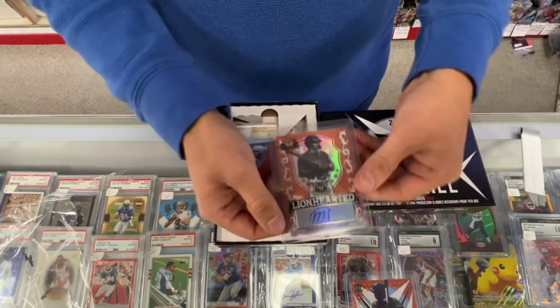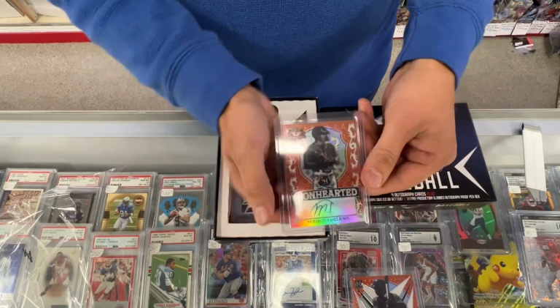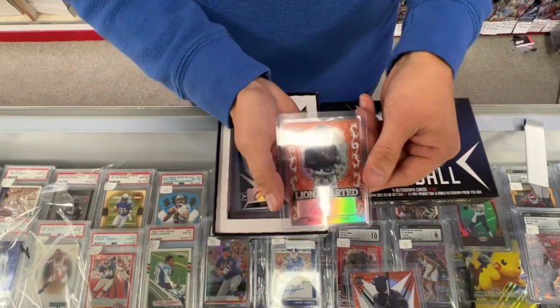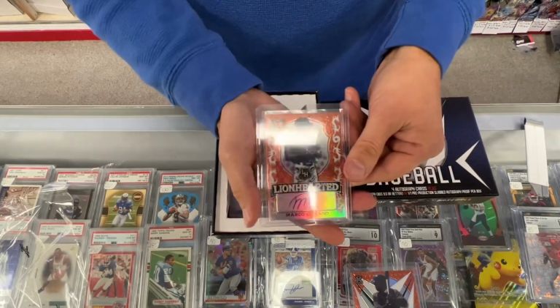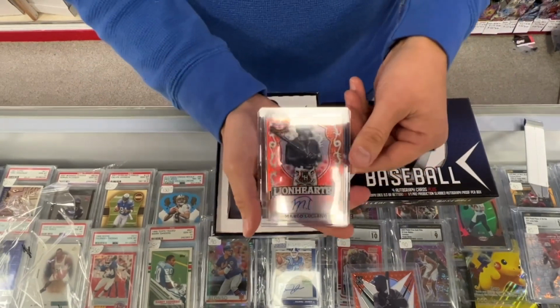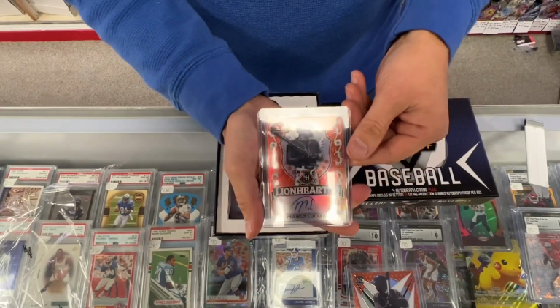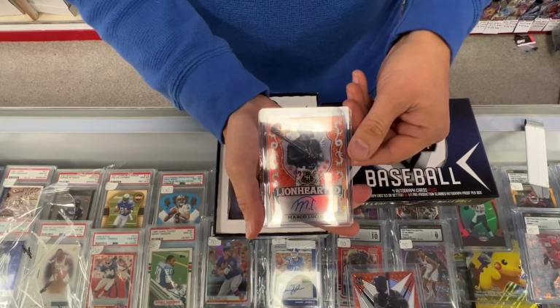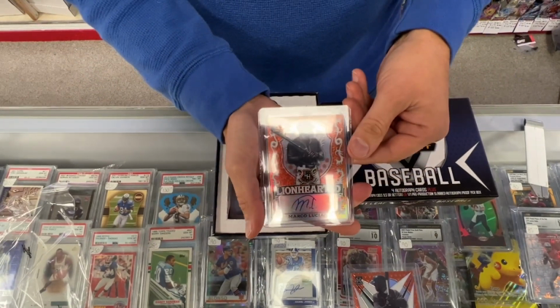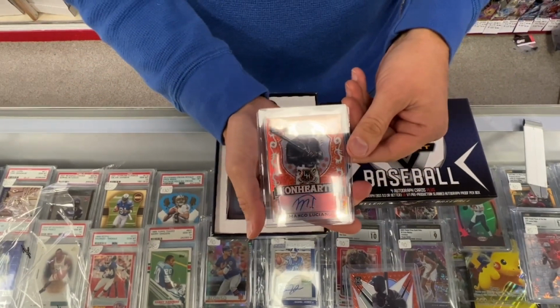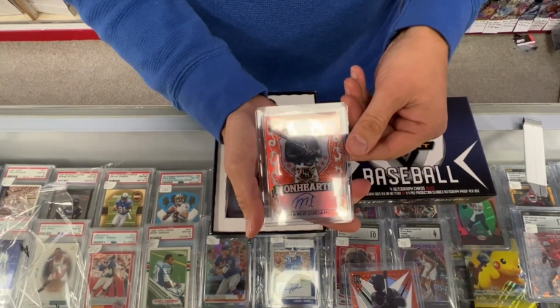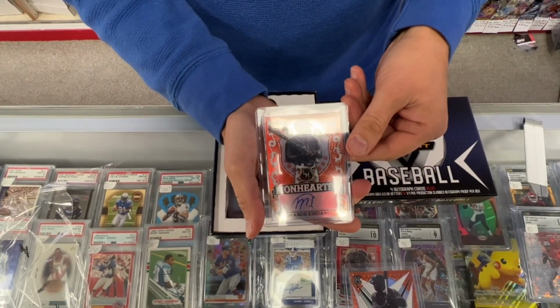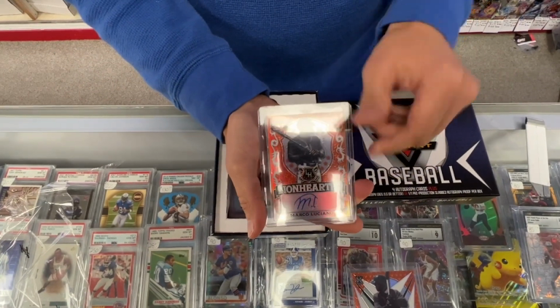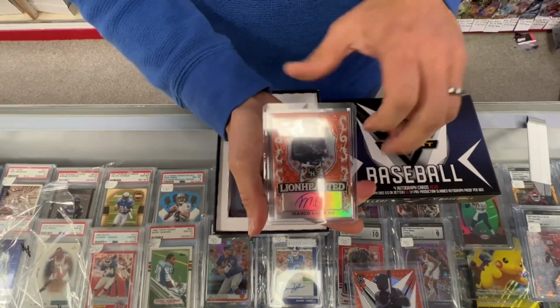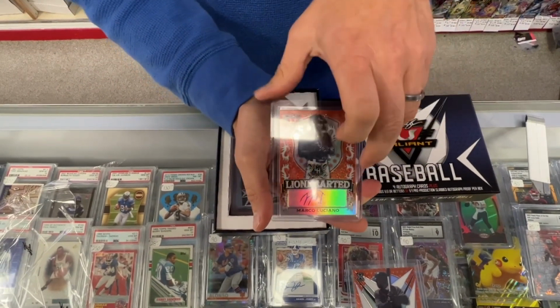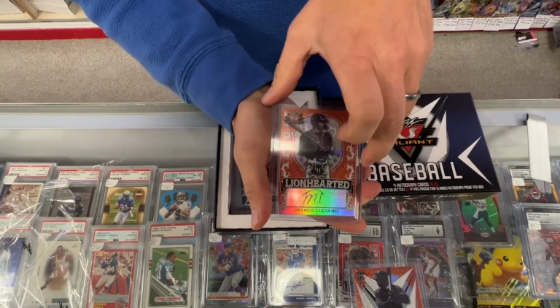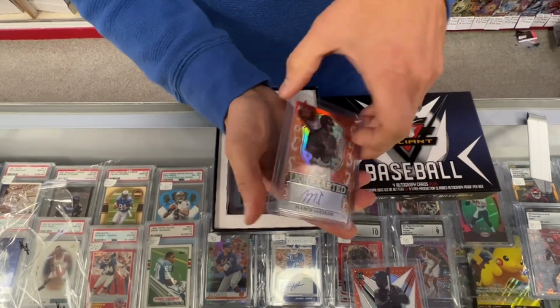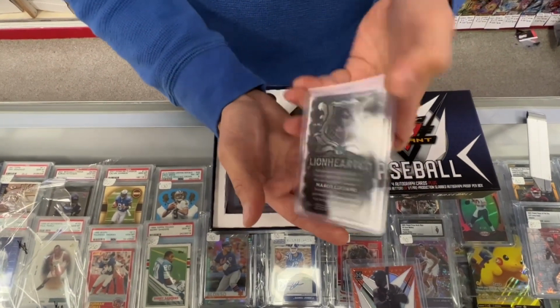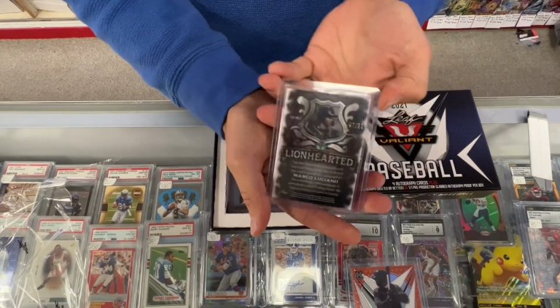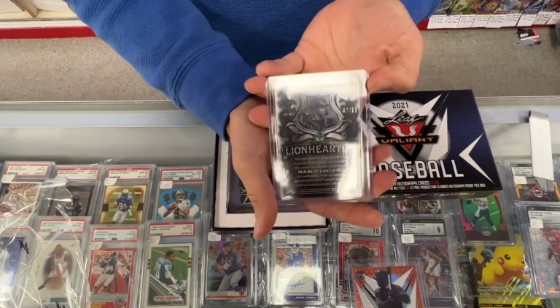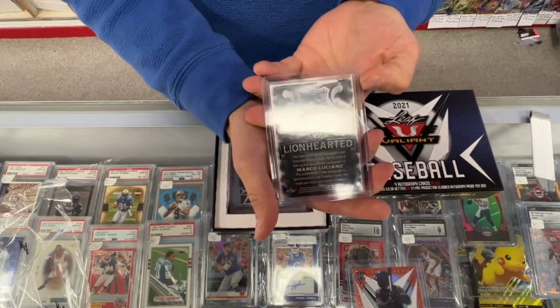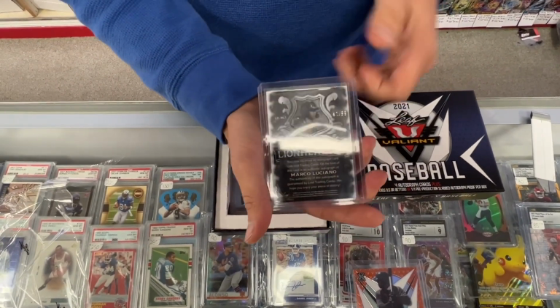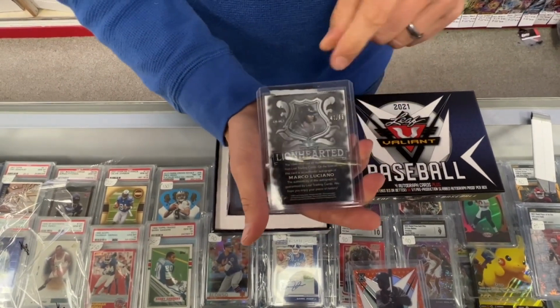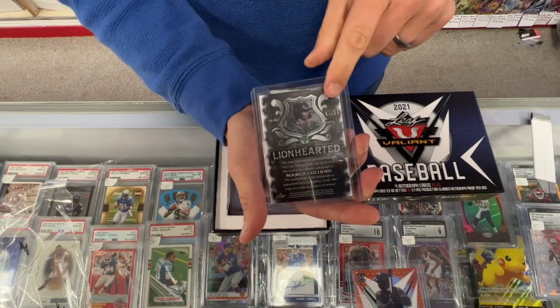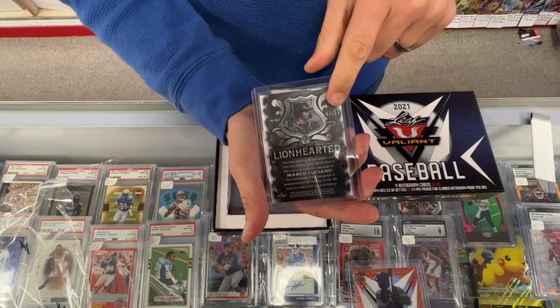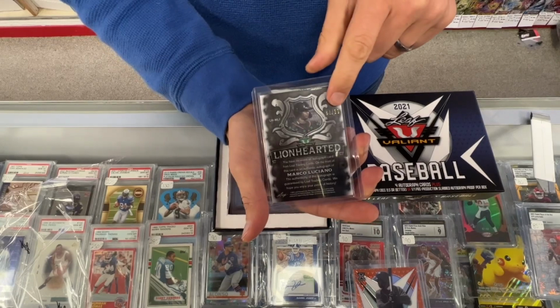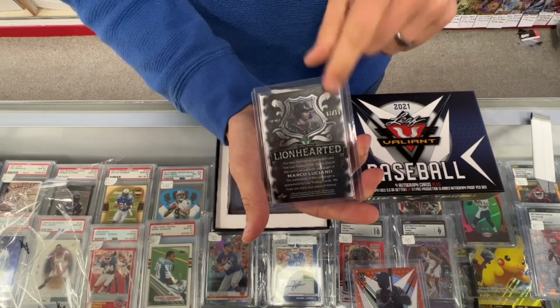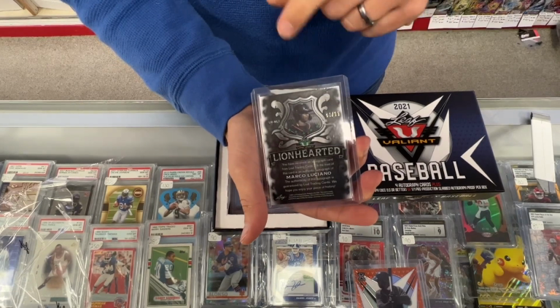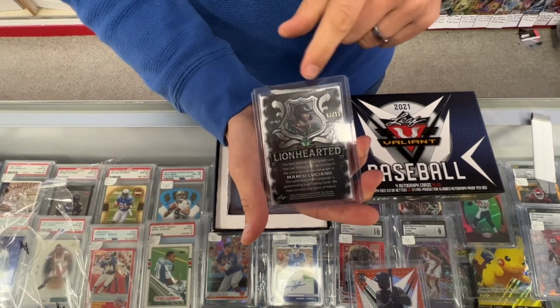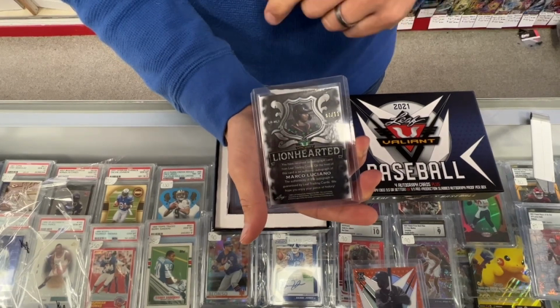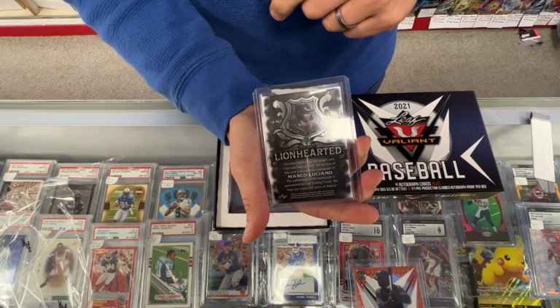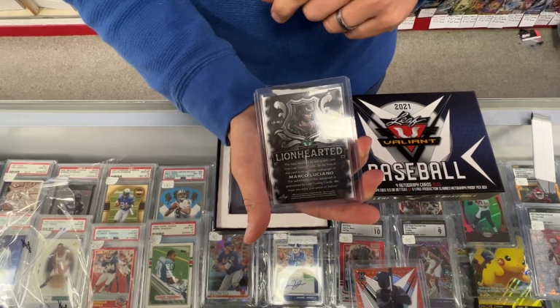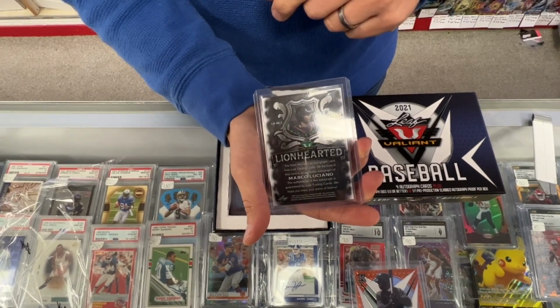Second card: Marco Luisiano. Another orange, numbered to 99 — 41 of 99.